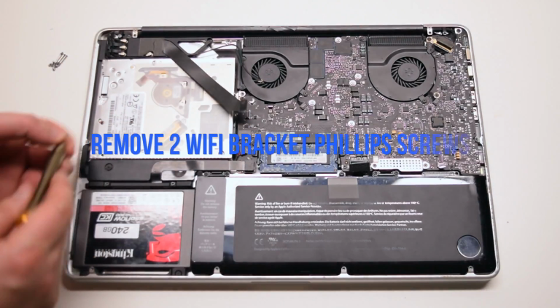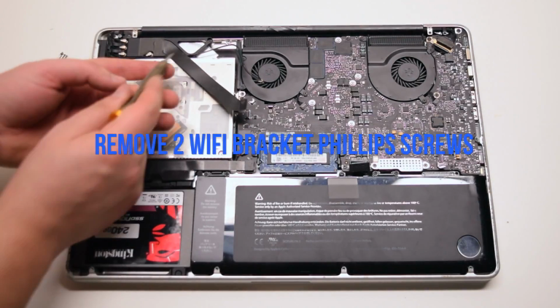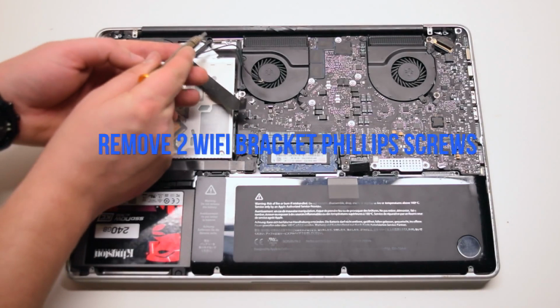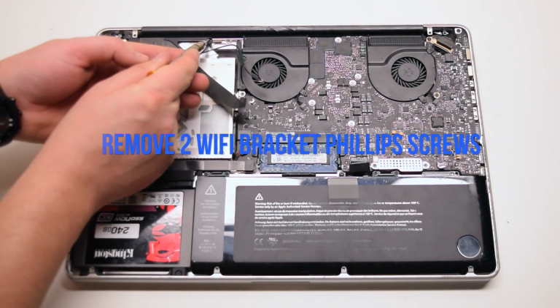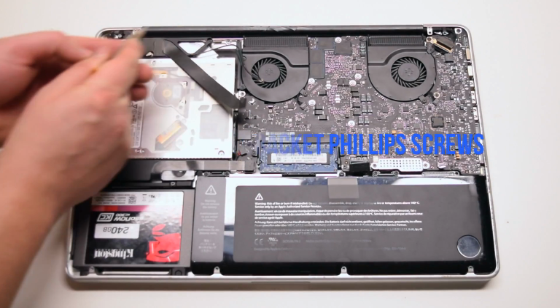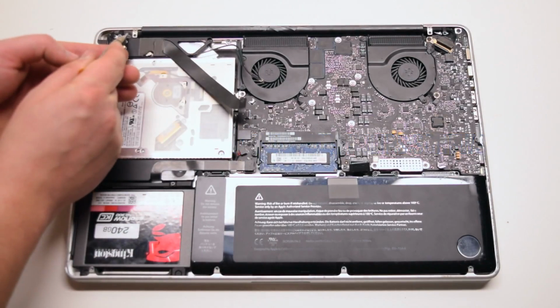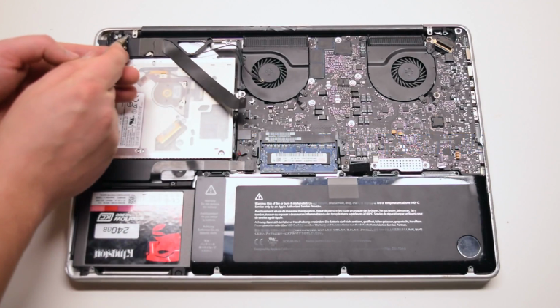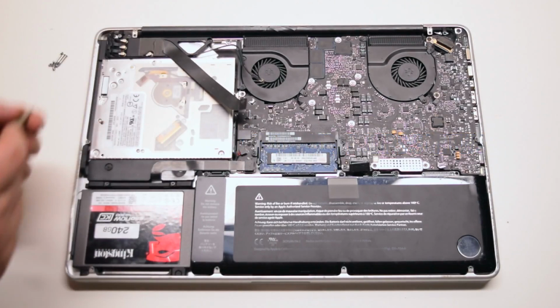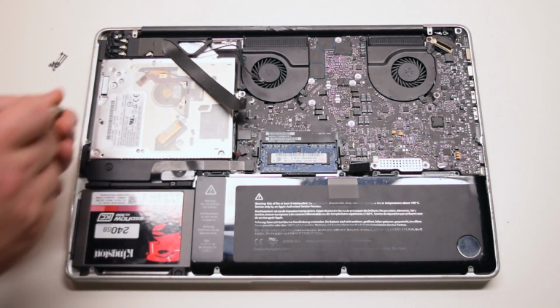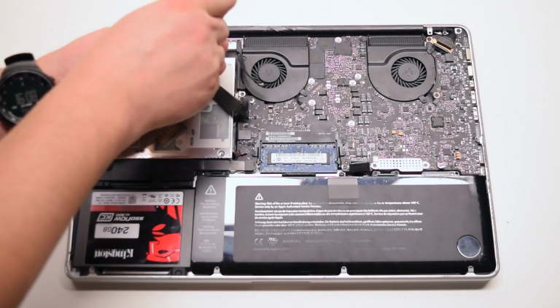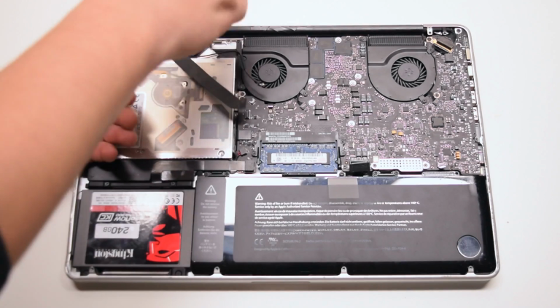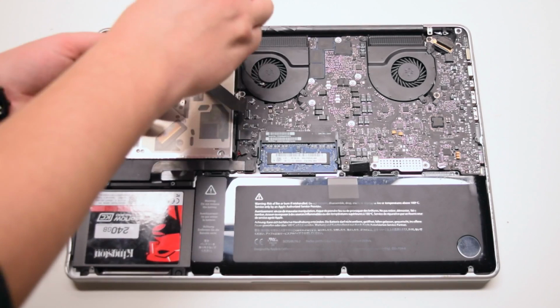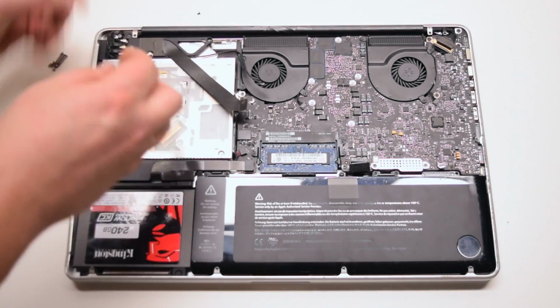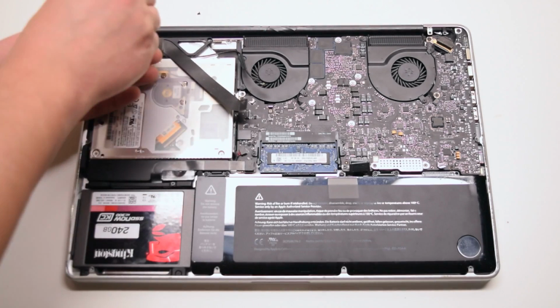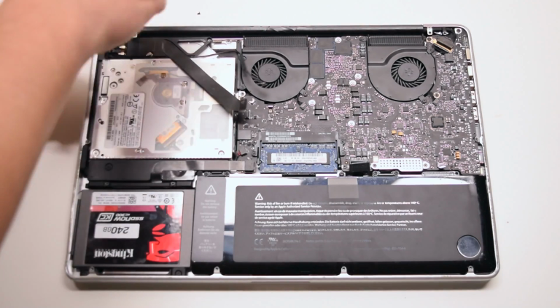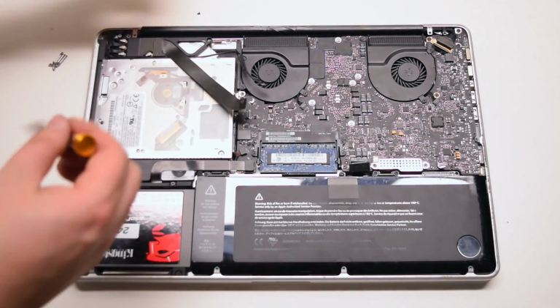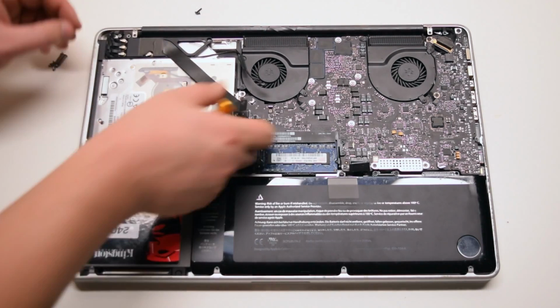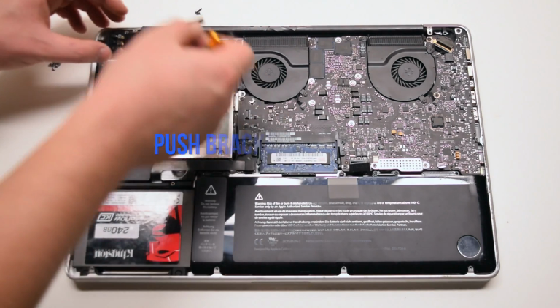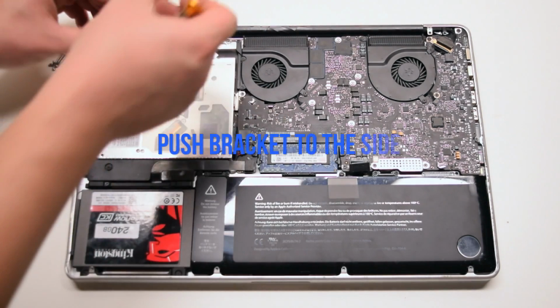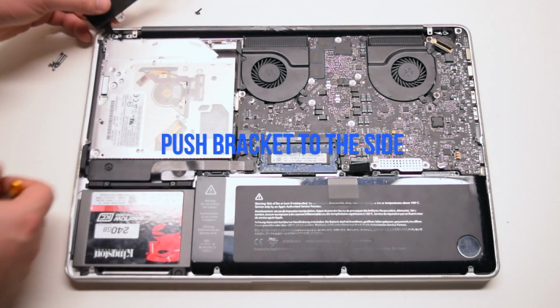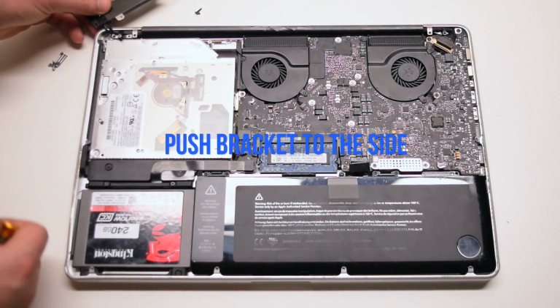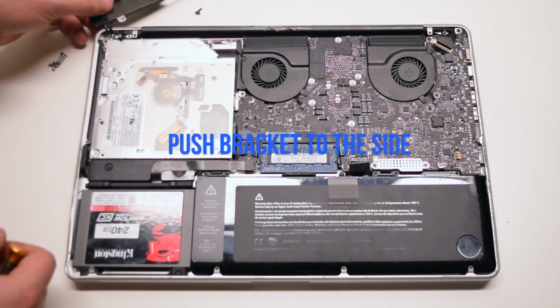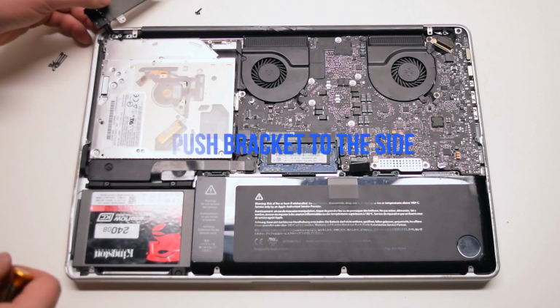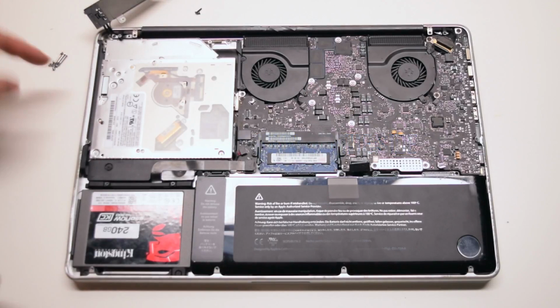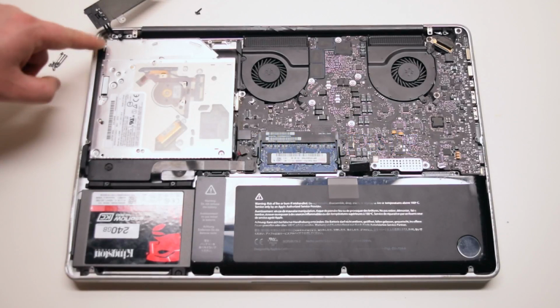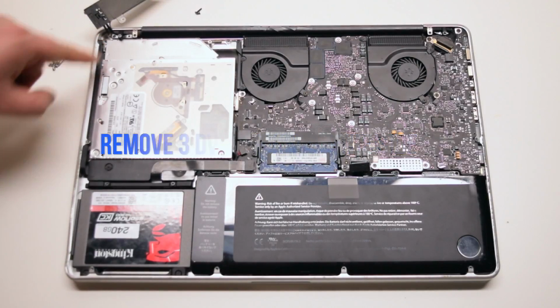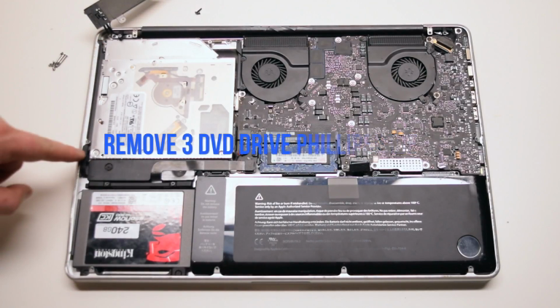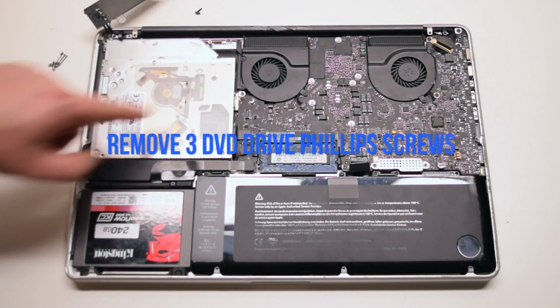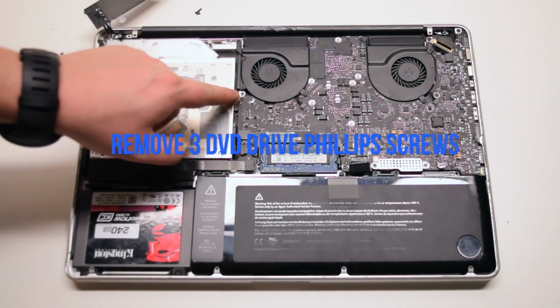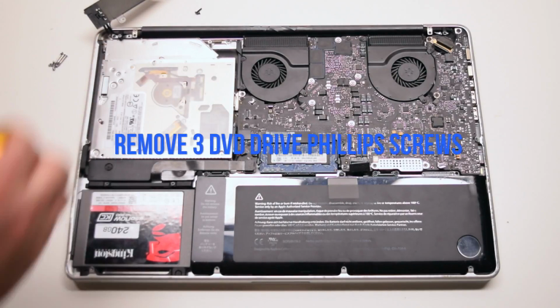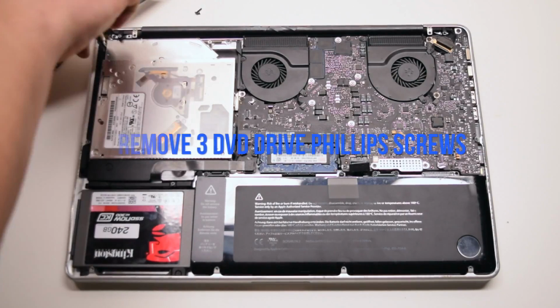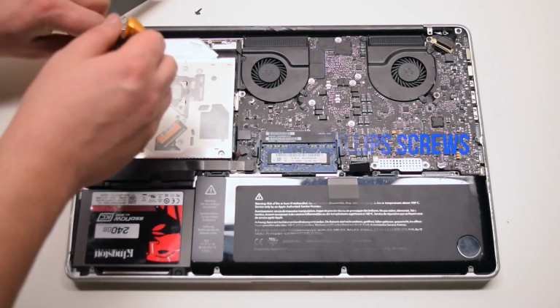Remove the two Phillips head screws that are securing the Wi-Fi card bracket. Push the bracket over to the side. This will give us access to the three screws that are securing the DVD drive.